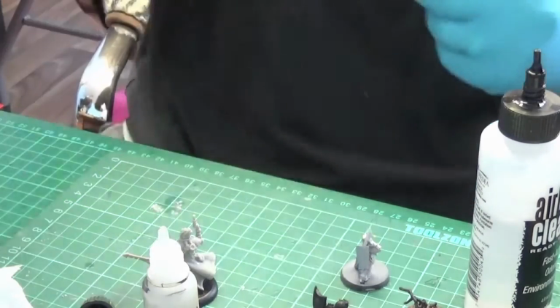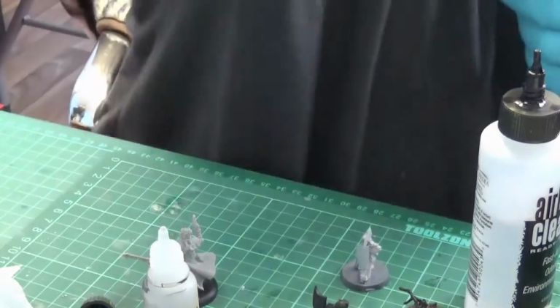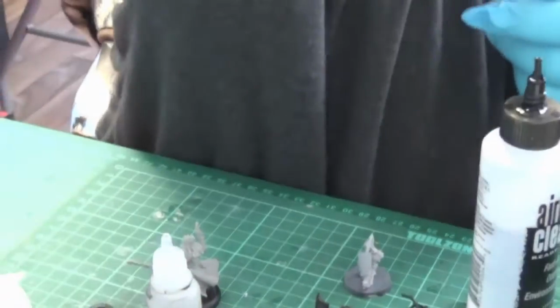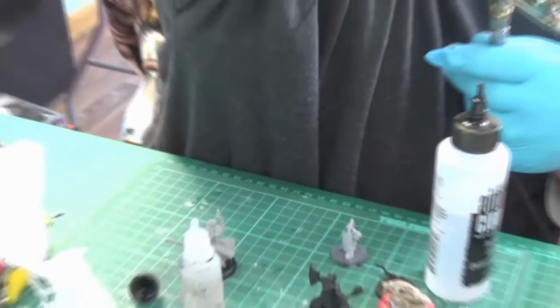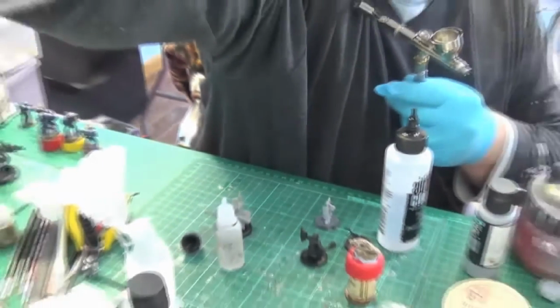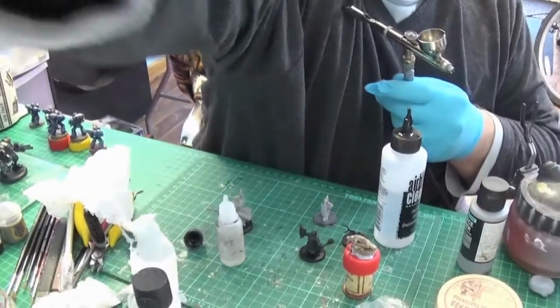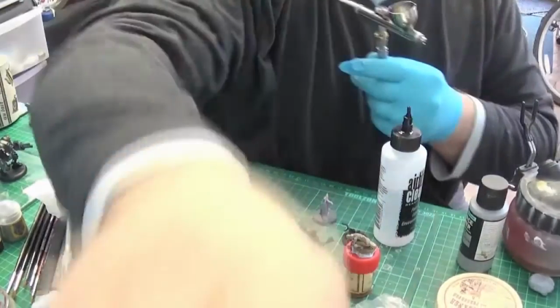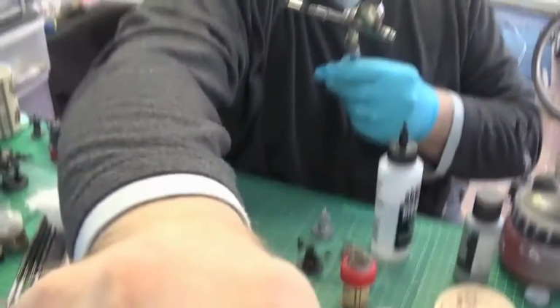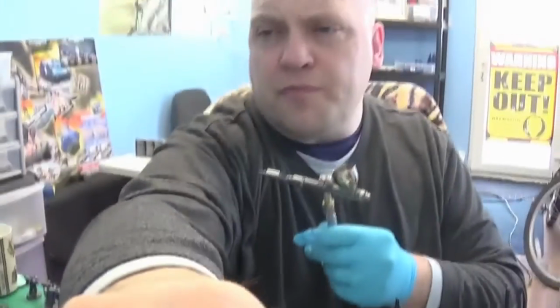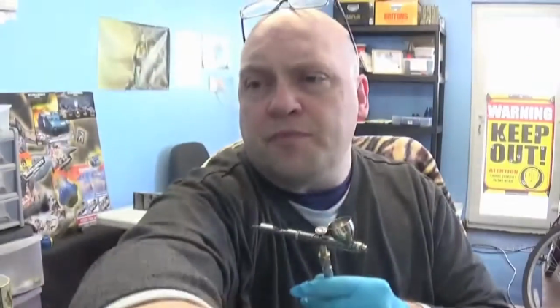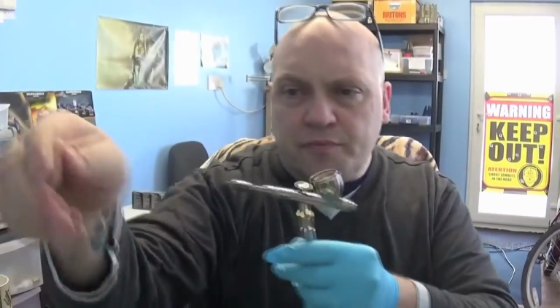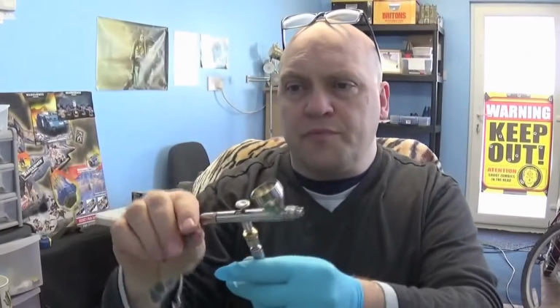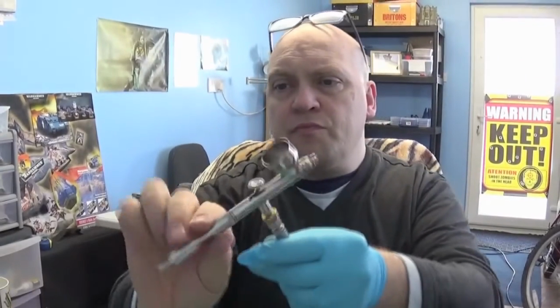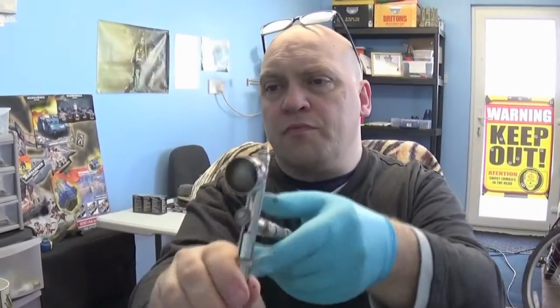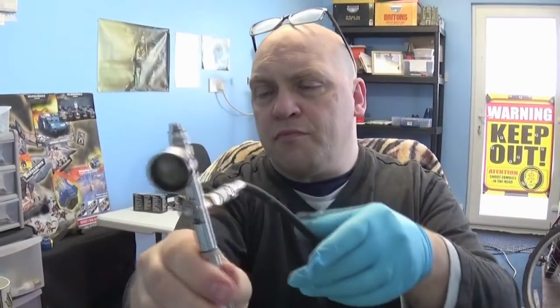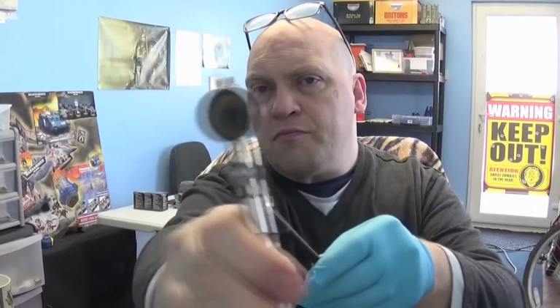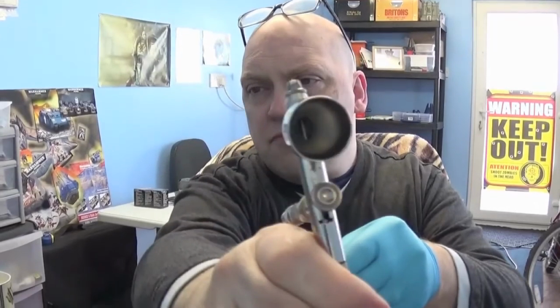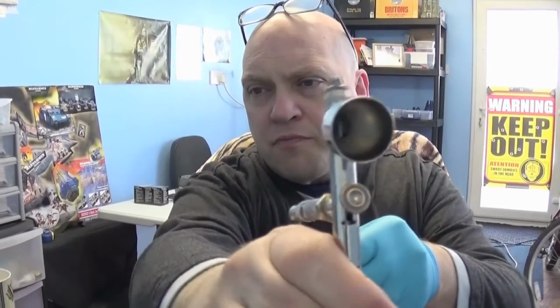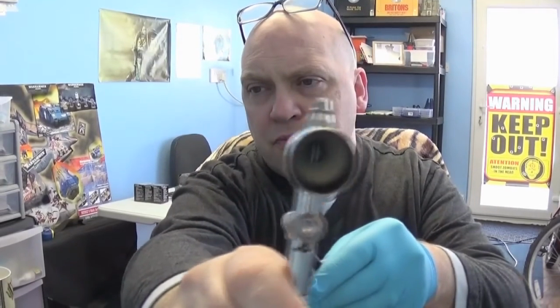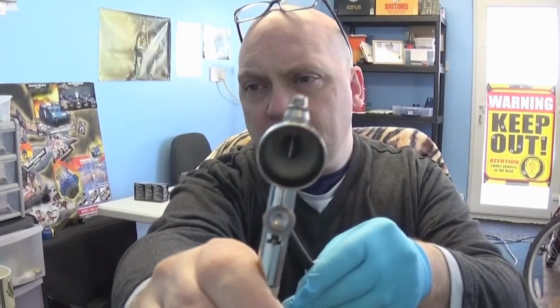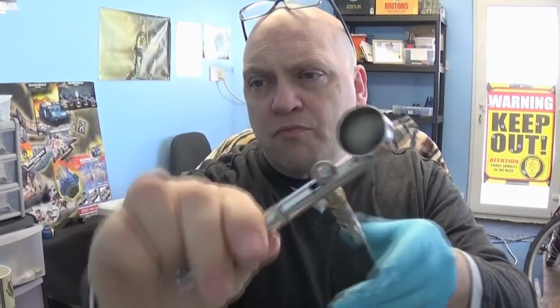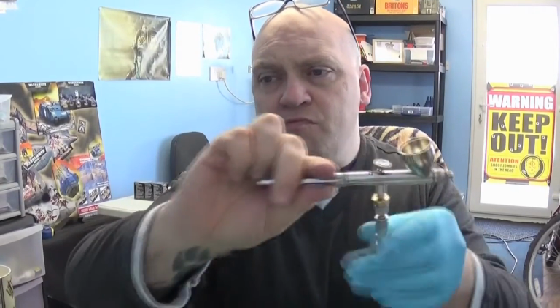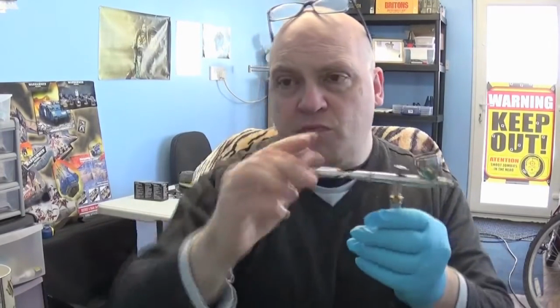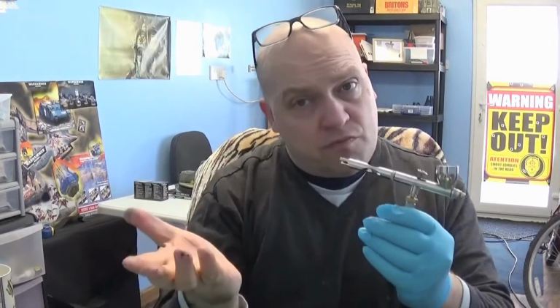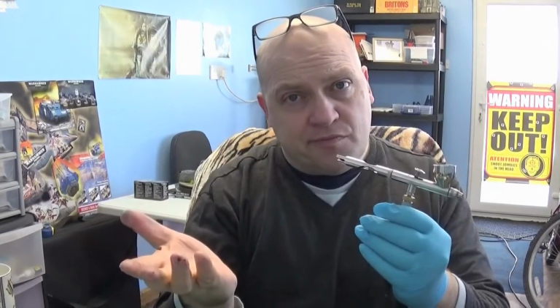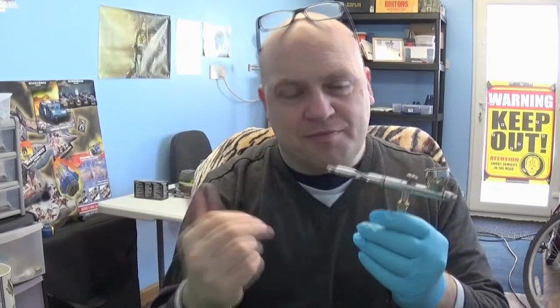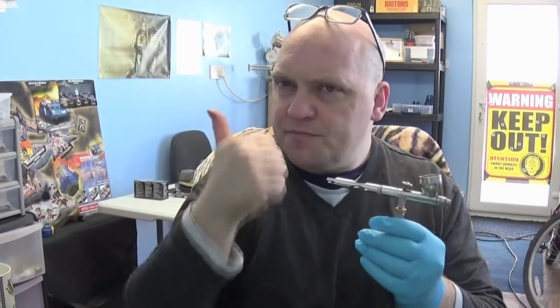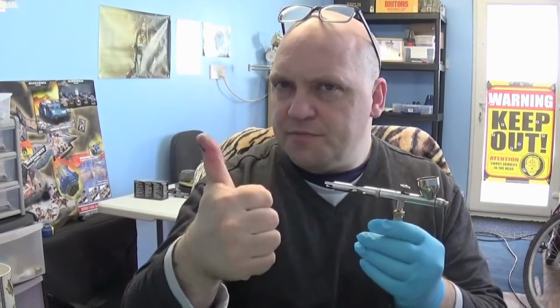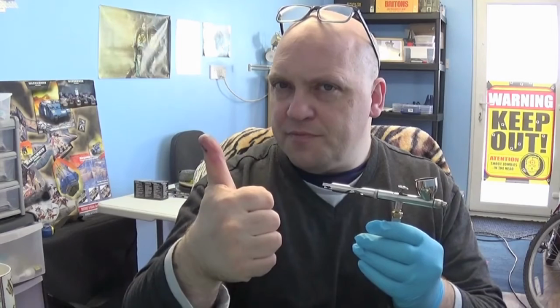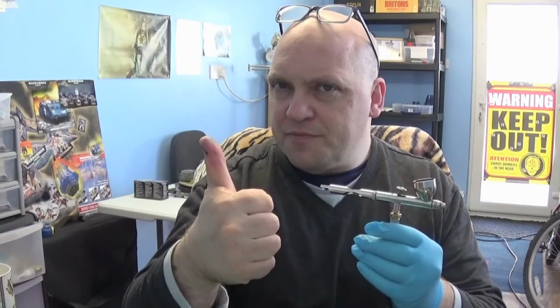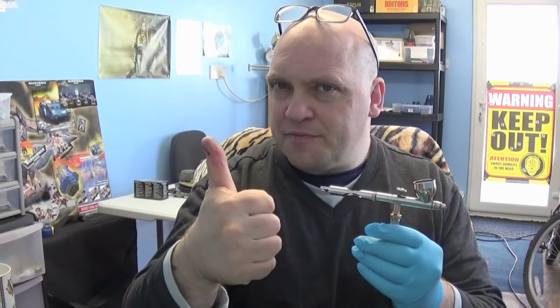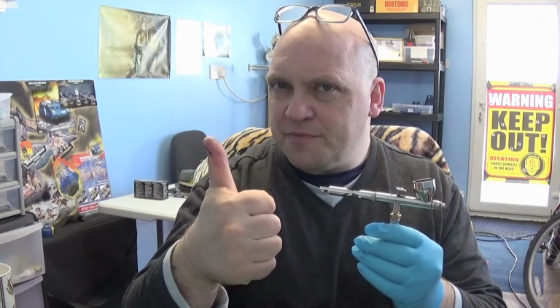And you're good to go. Now that whole process, if I'm not worrying about filming, I can do that in a couple of minutes because it really takes no time at all. You're ready to put your next lot of paint in — next colour, next primer, whatever. And there you go, that's it.